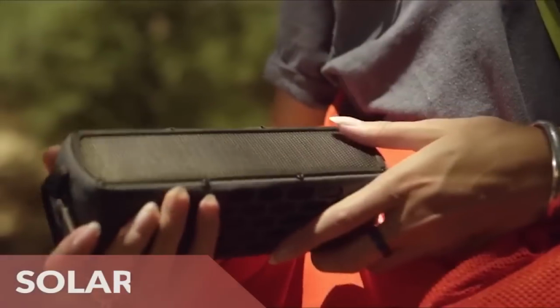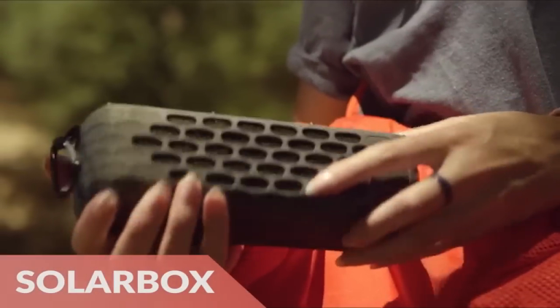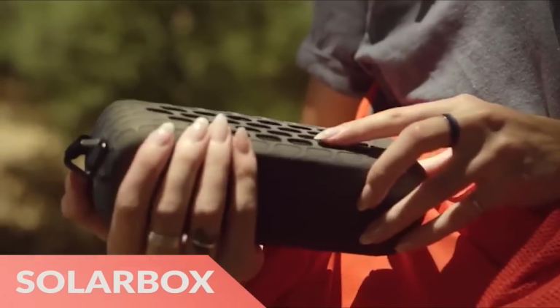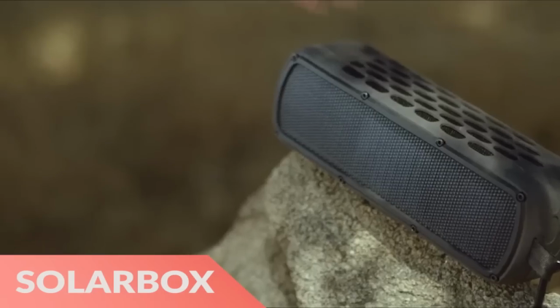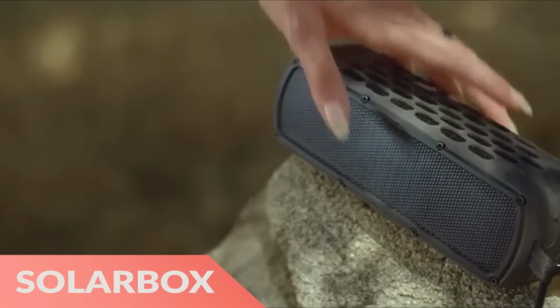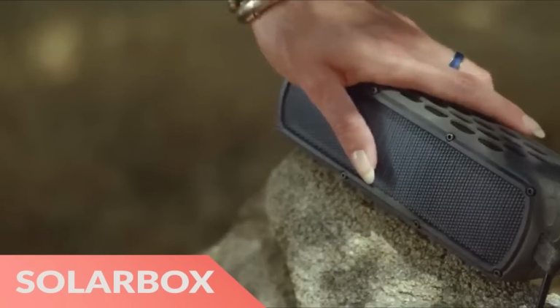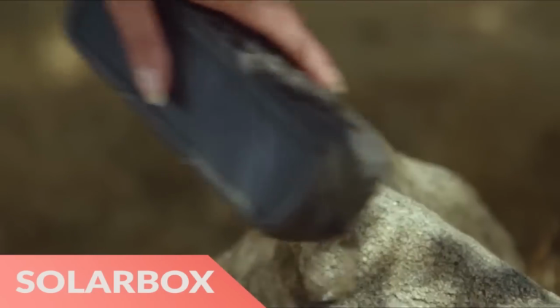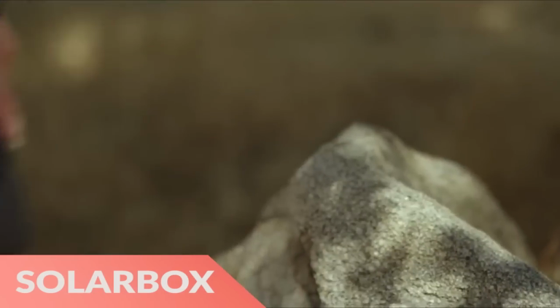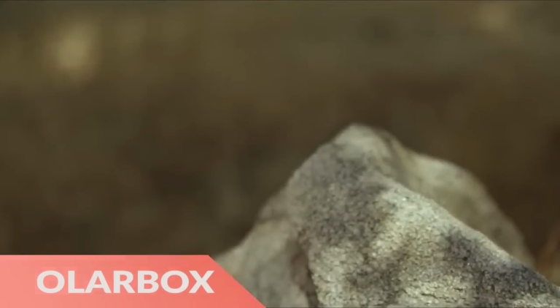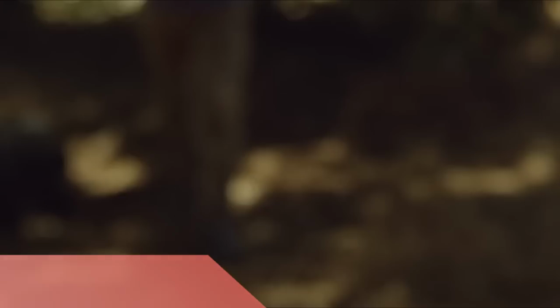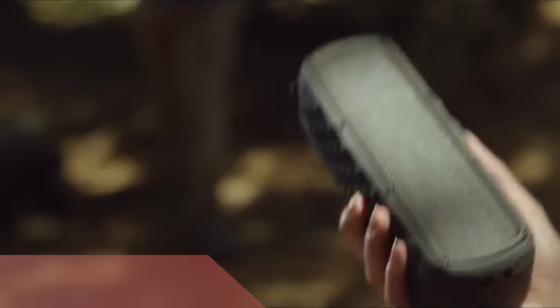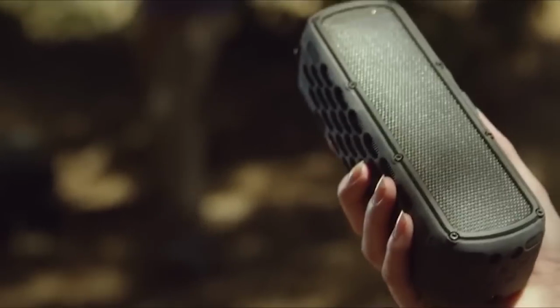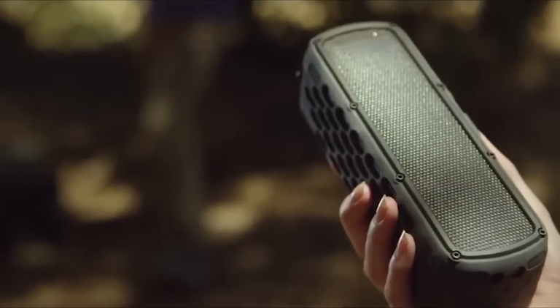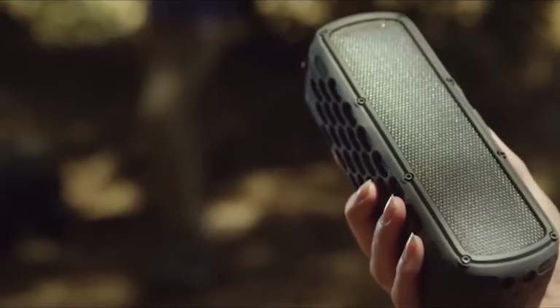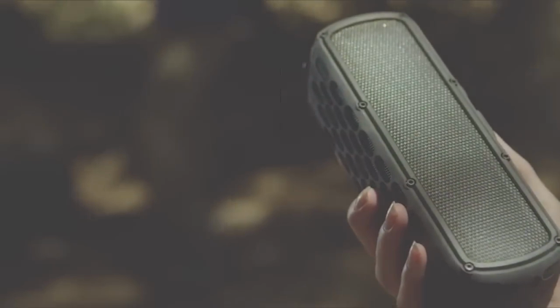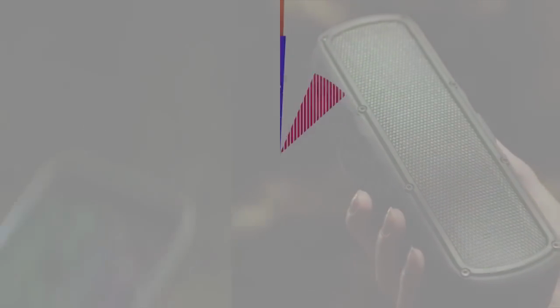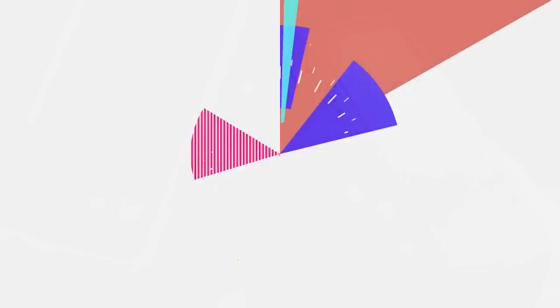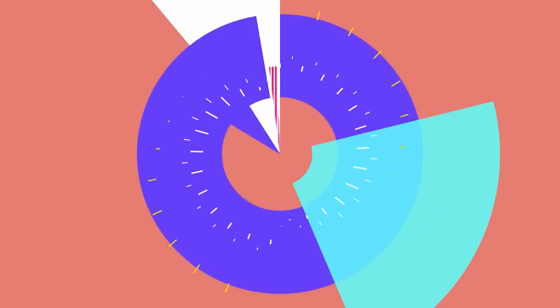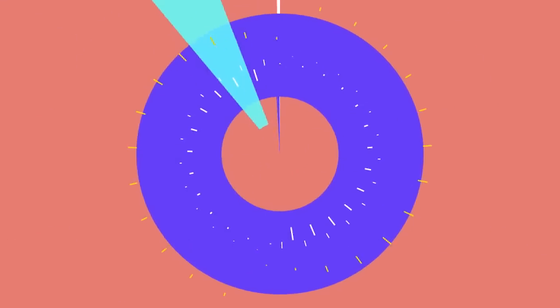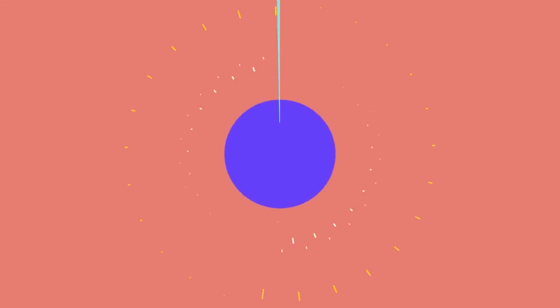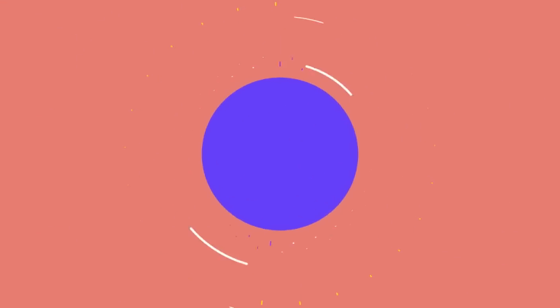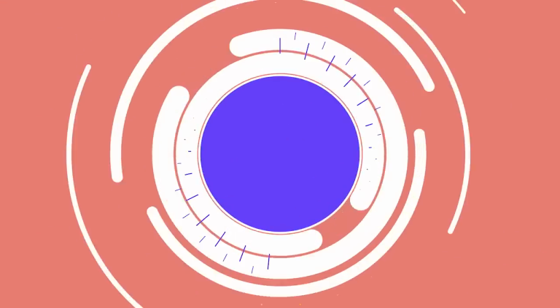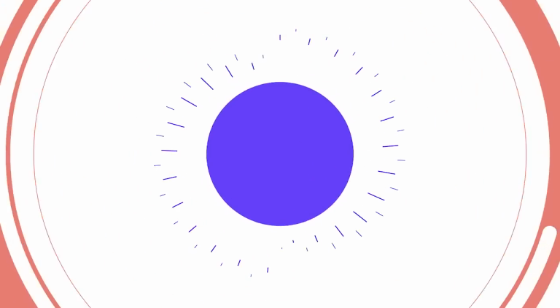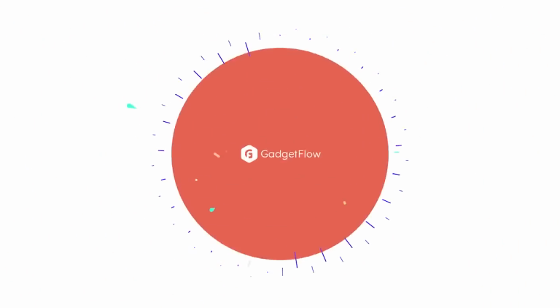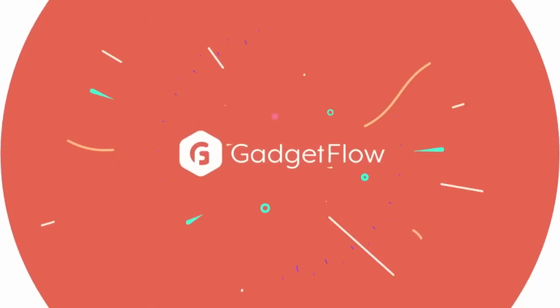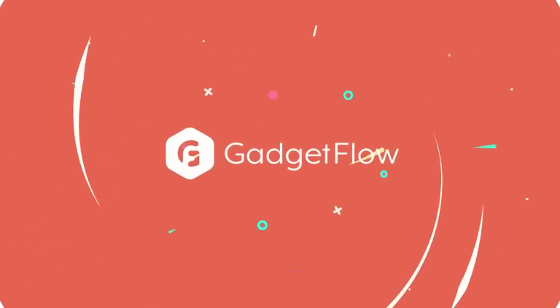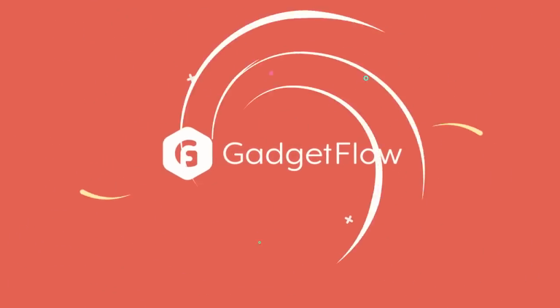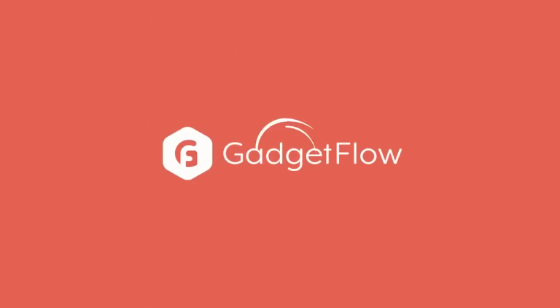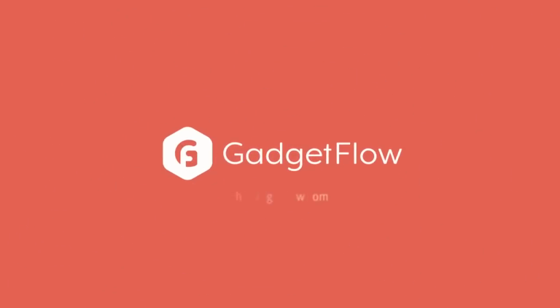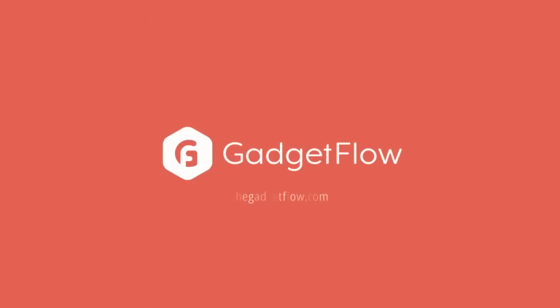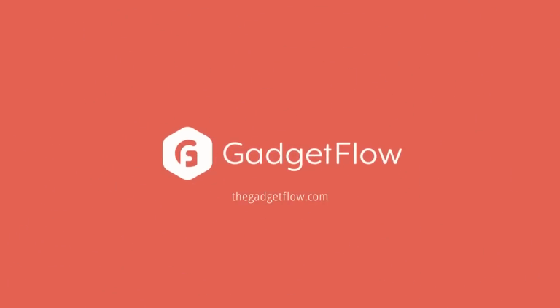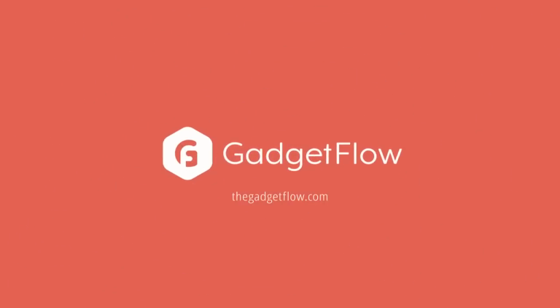Finally, SolarBox Waterproof Speaker uses the power of the sun to pump out tunes for hours. What awesome gadgets have you seen this week? Let us know in the comments below and check out thegadgetflow.com for more.